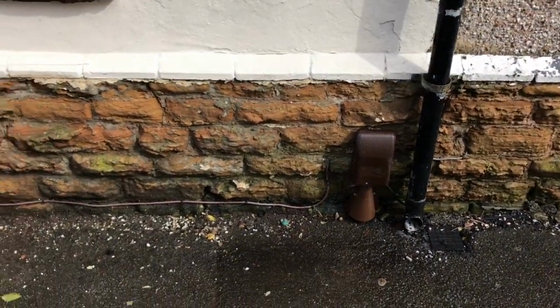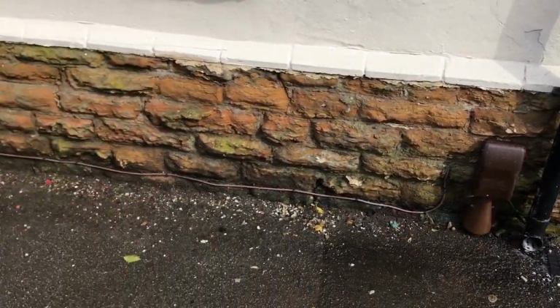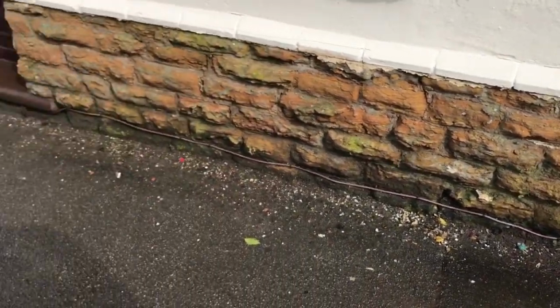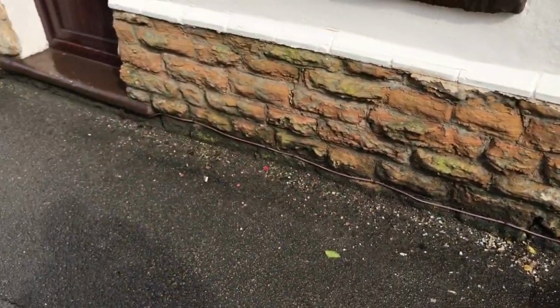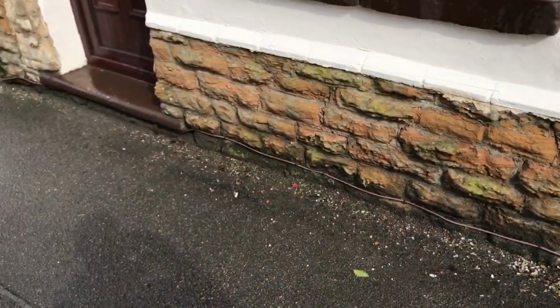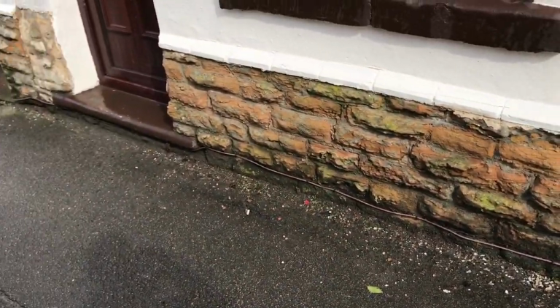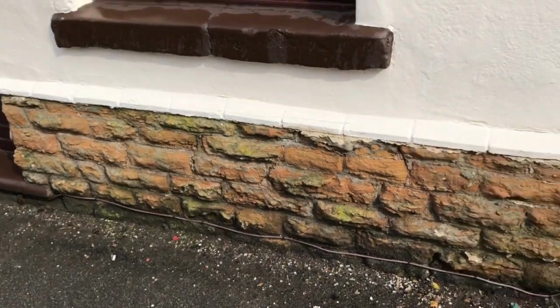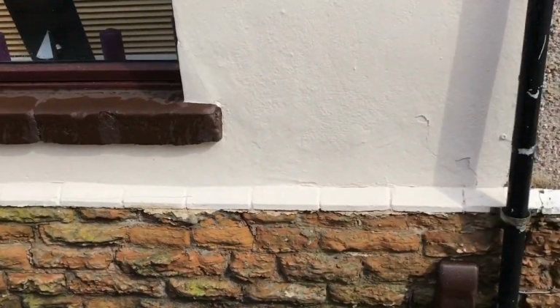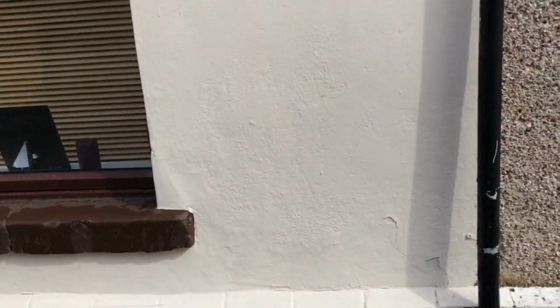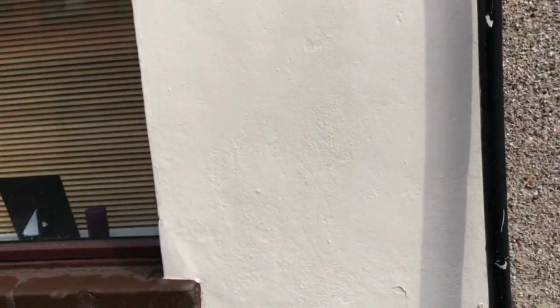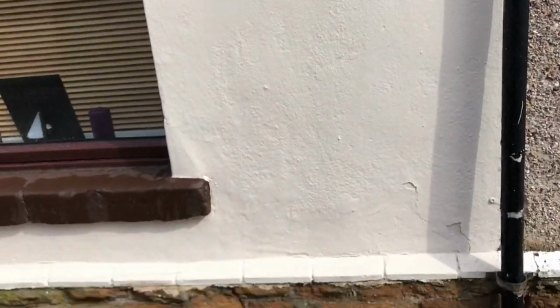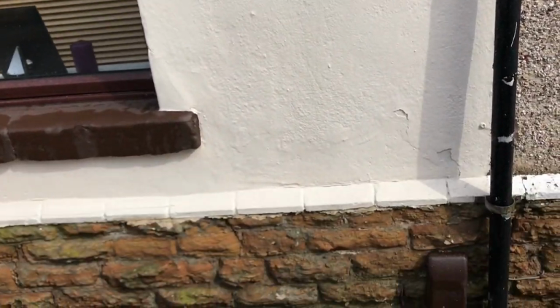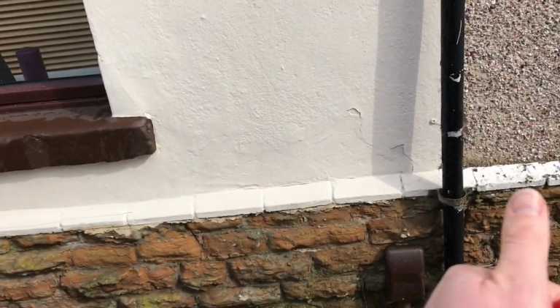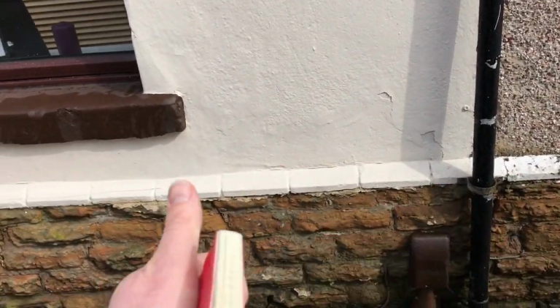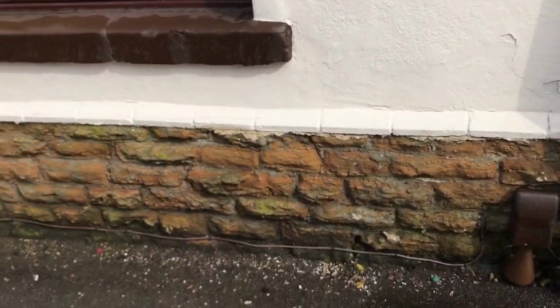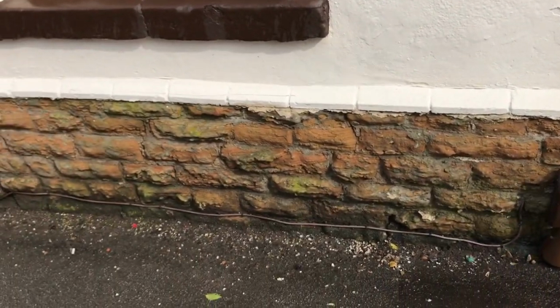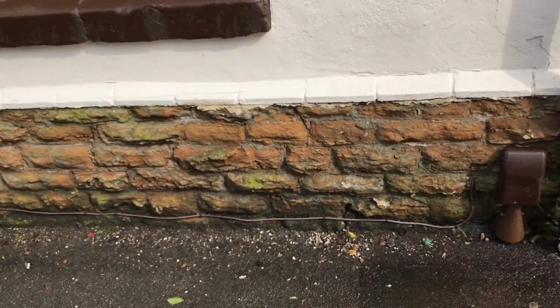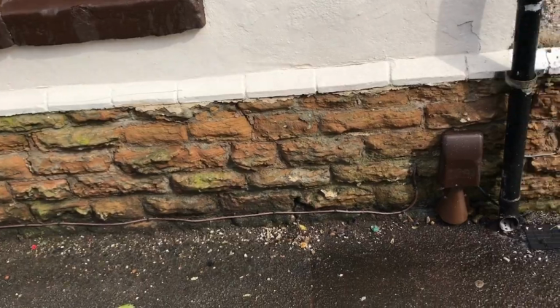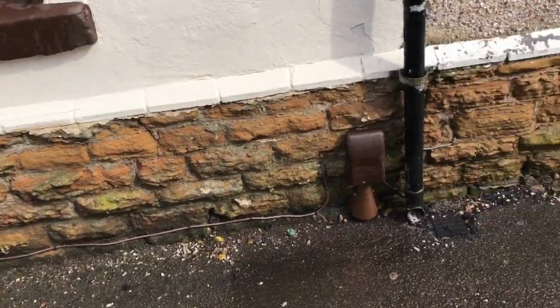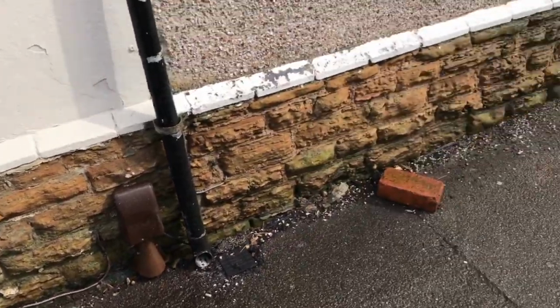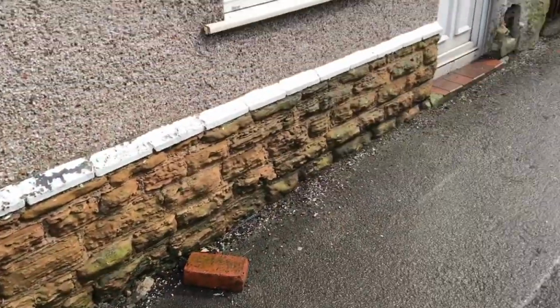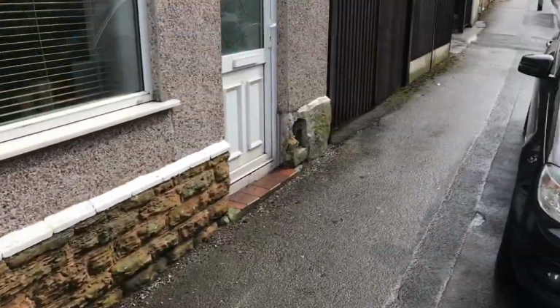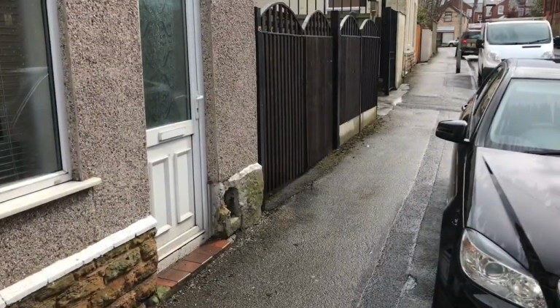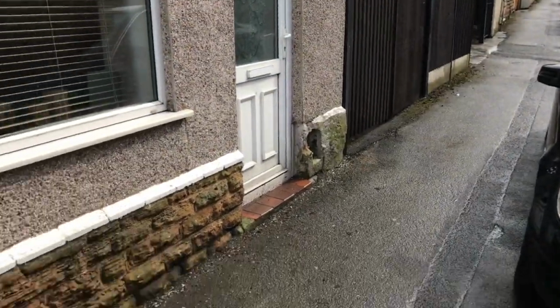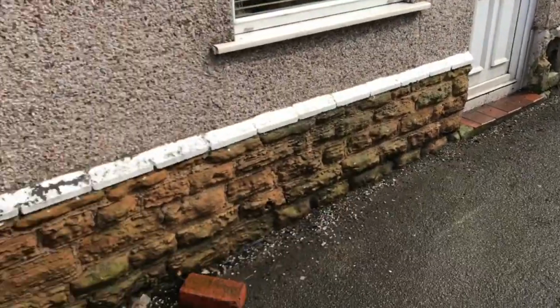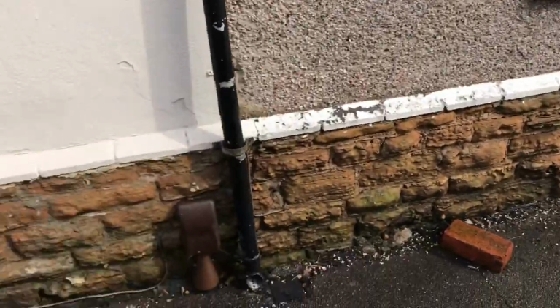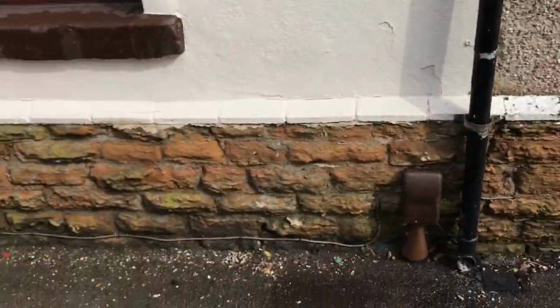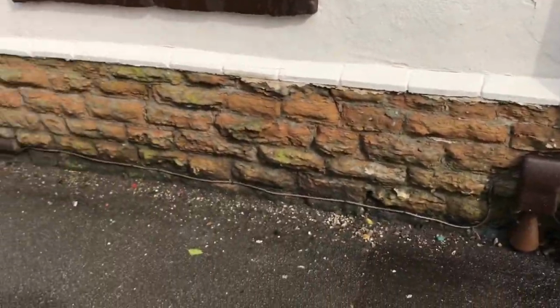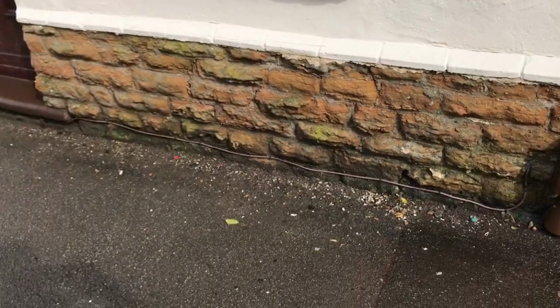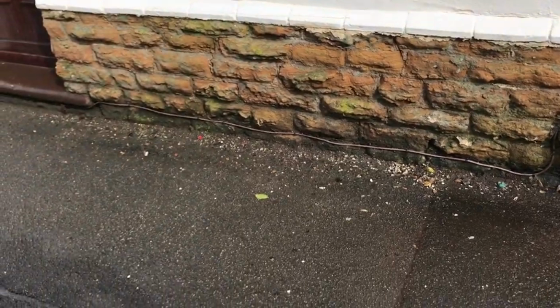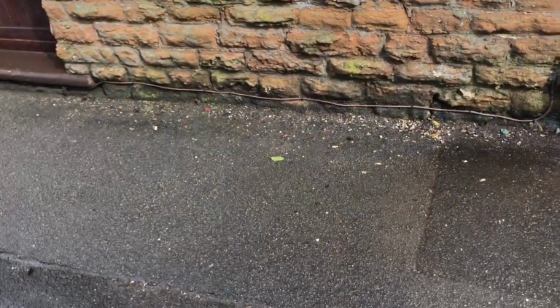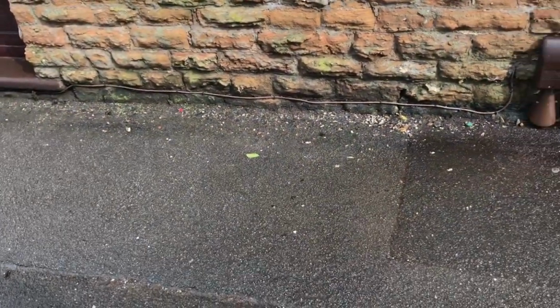You can see the sandstone there, and the render and the brick. Everything's fine — it's absolutely as you'd expect. It's the same as all the houses across the whole street, so that's to be expected.